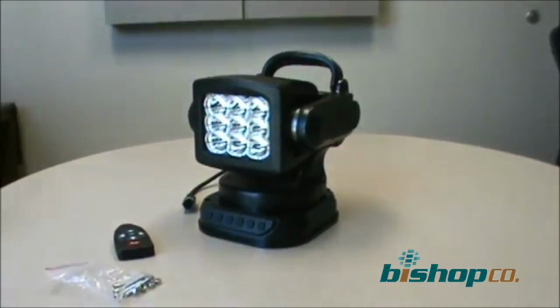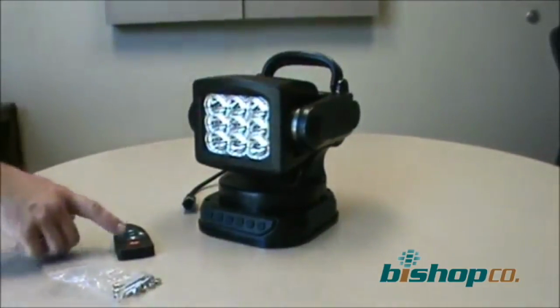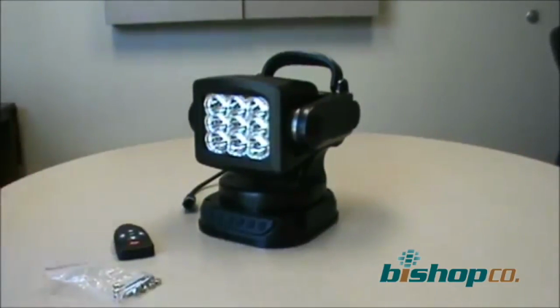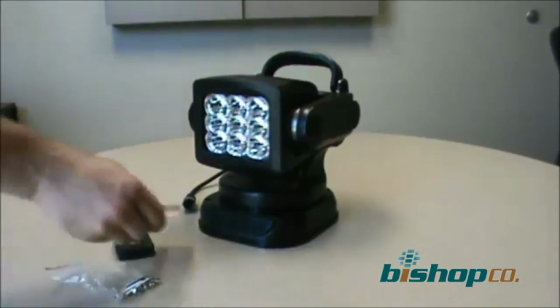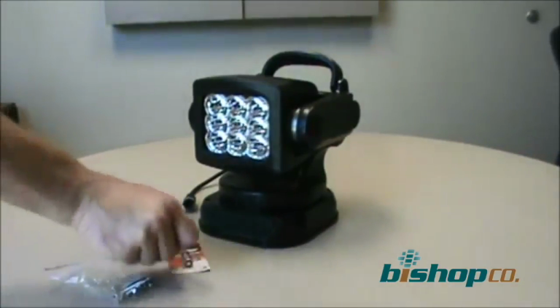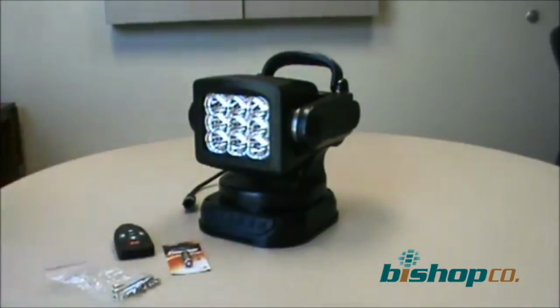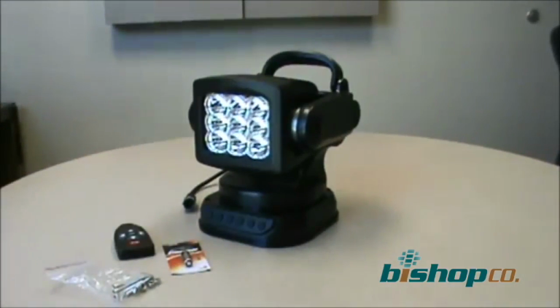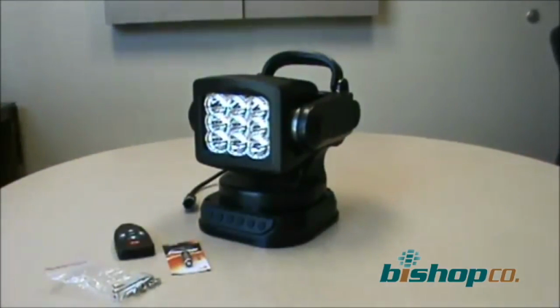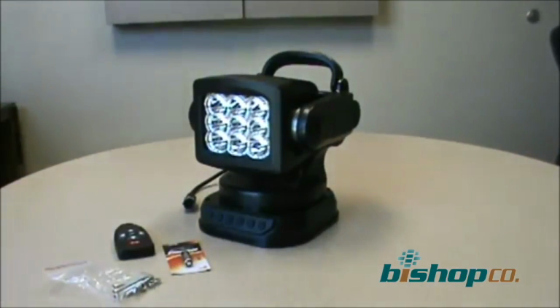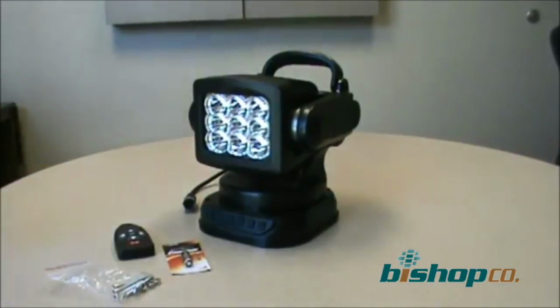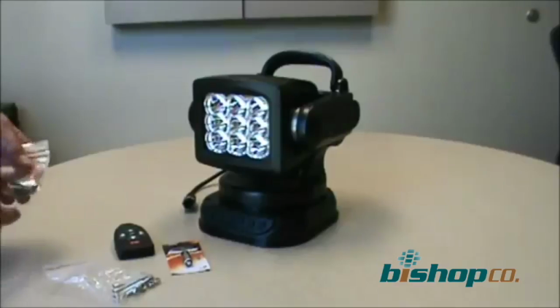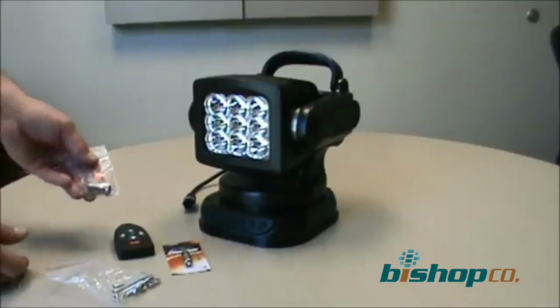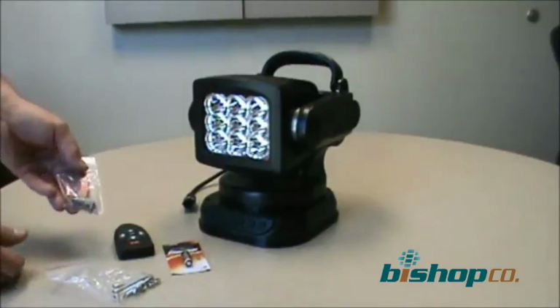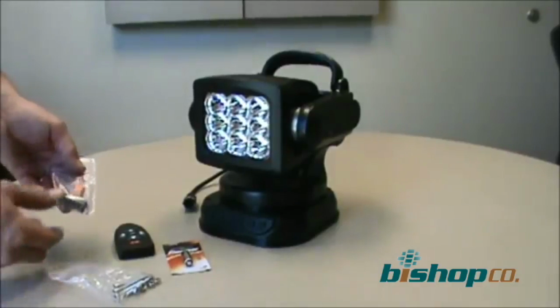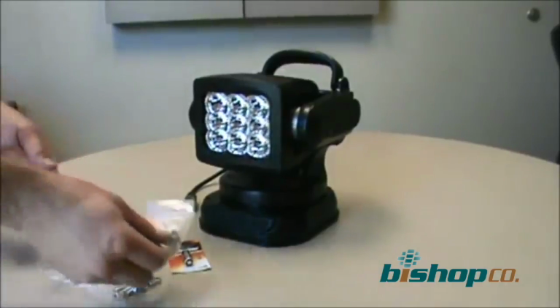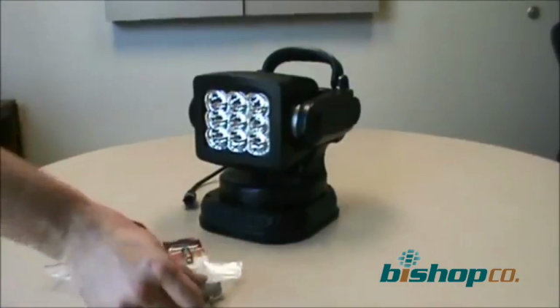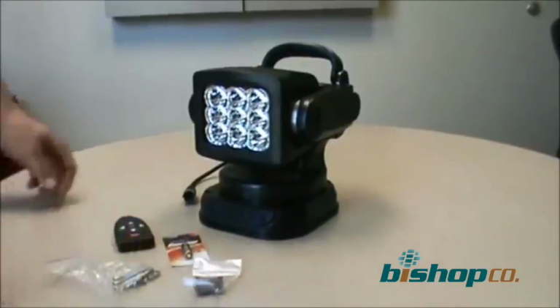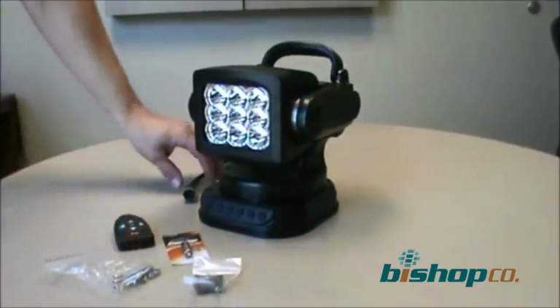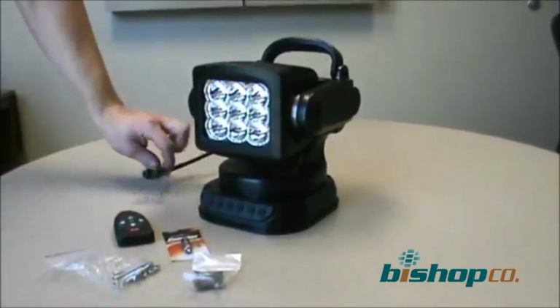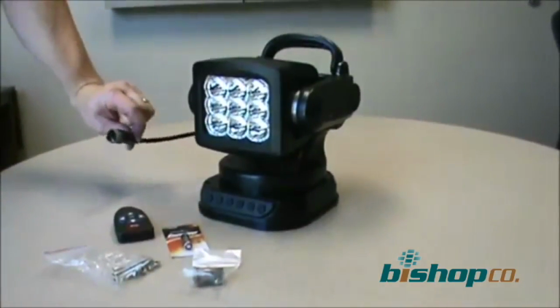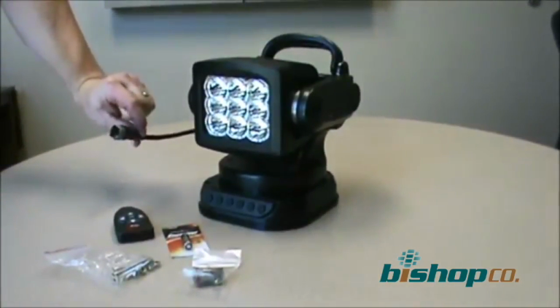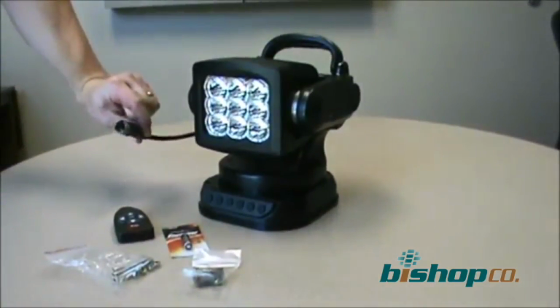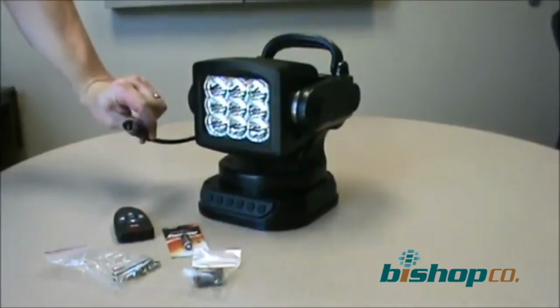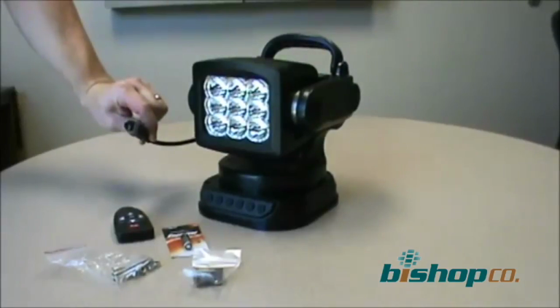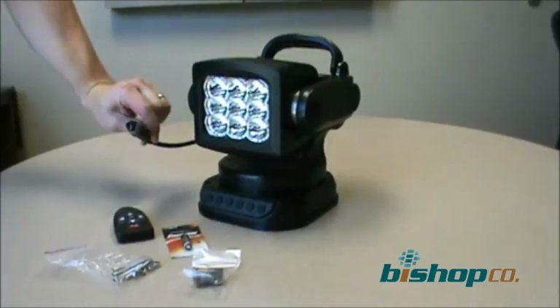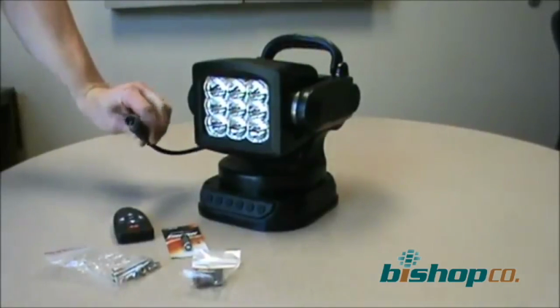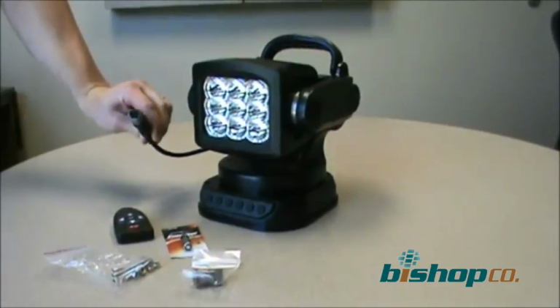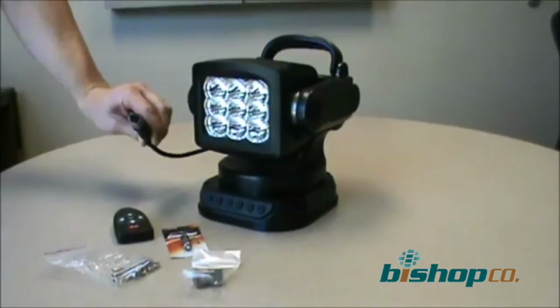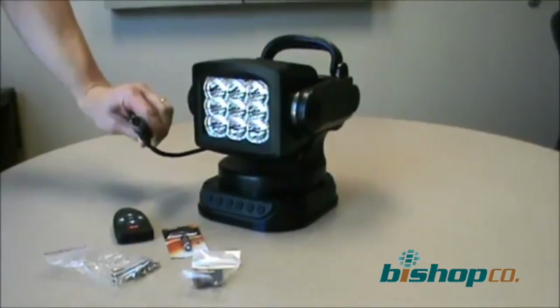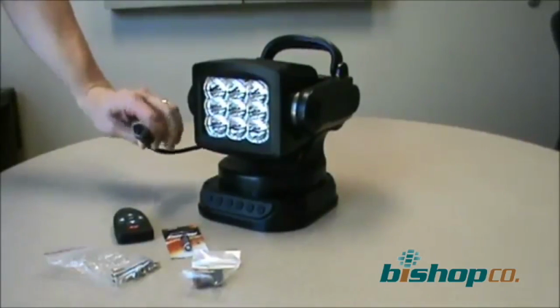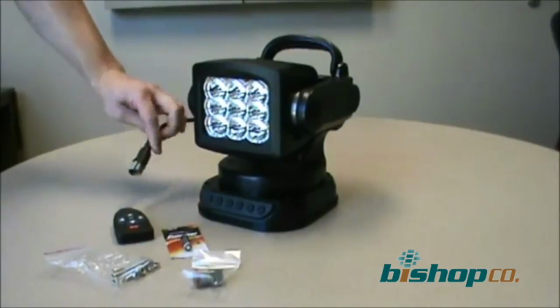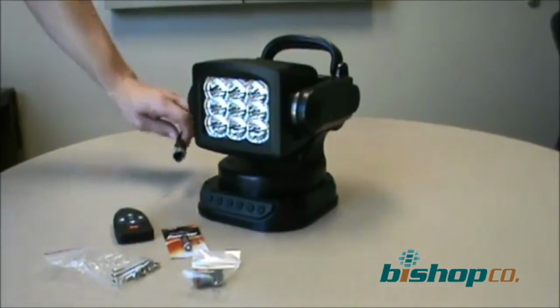The remote is included. Included is the battery. We also include the mating weatherproof DT Deutsch style connector. The connector is also mounted on the cord from the factory. If you don't need the connector, simply cut it off.